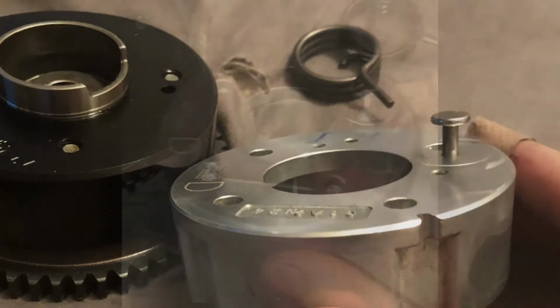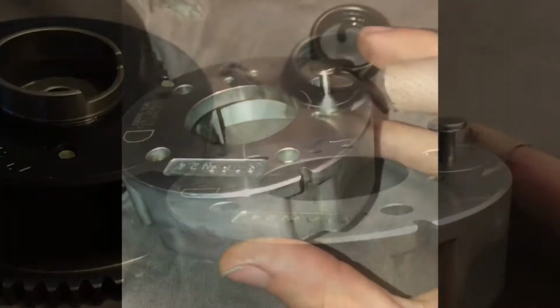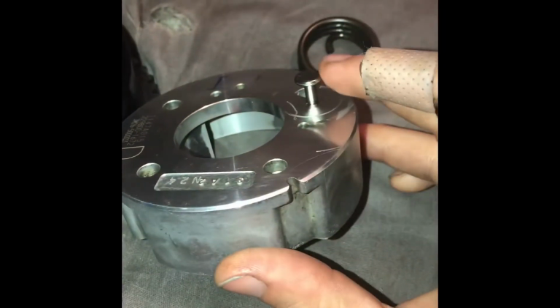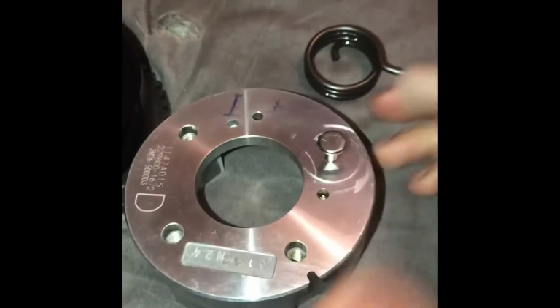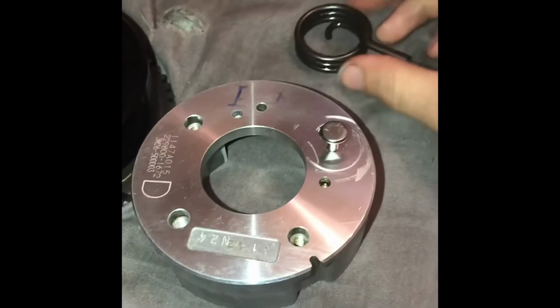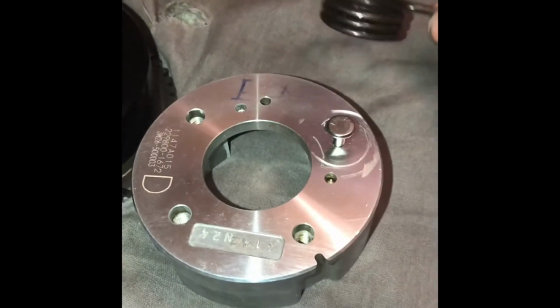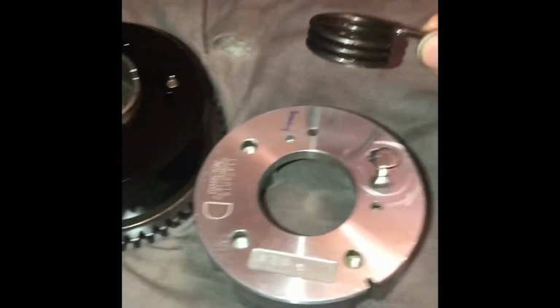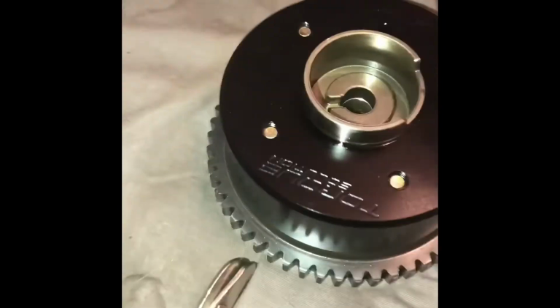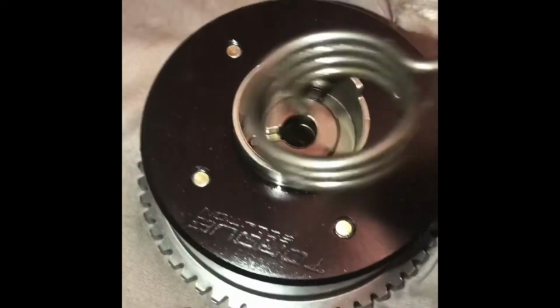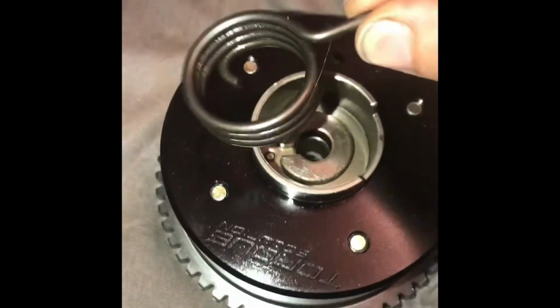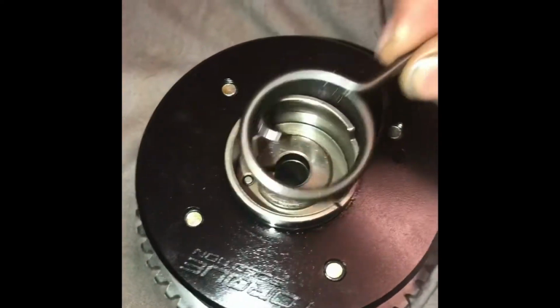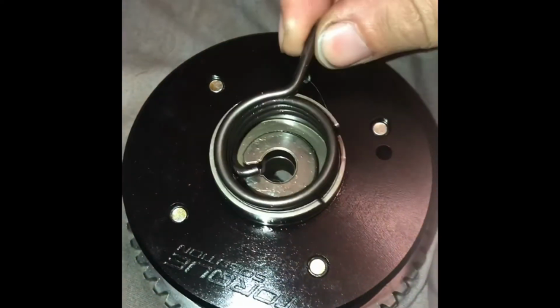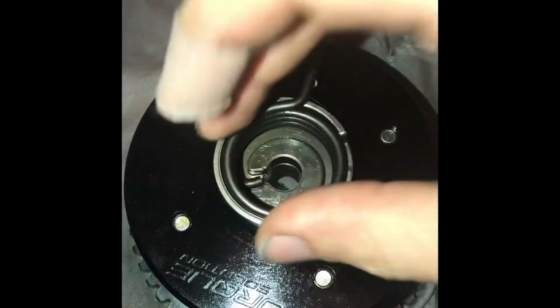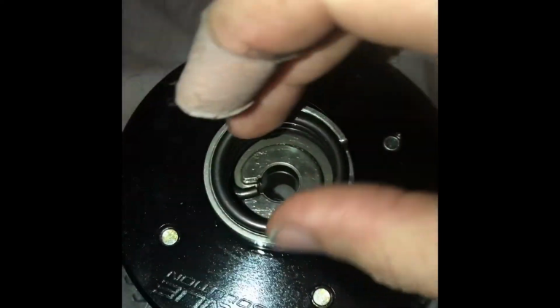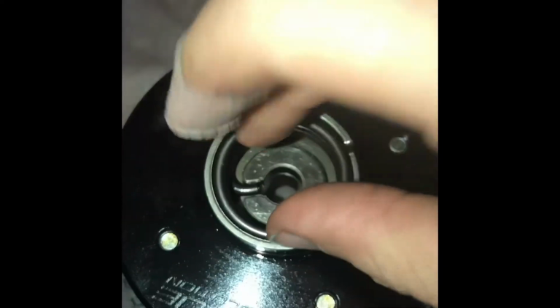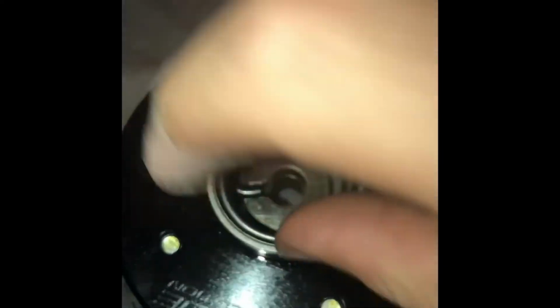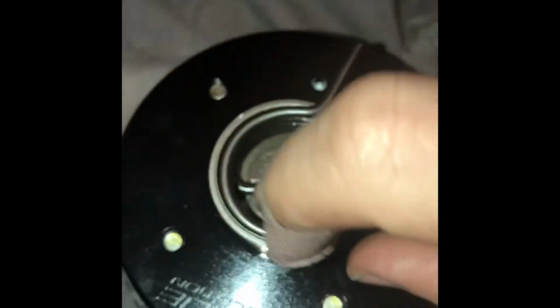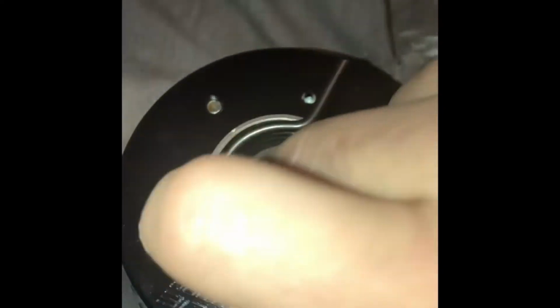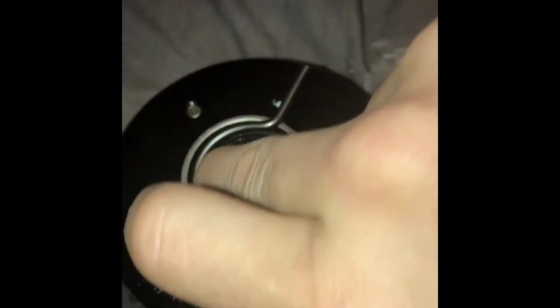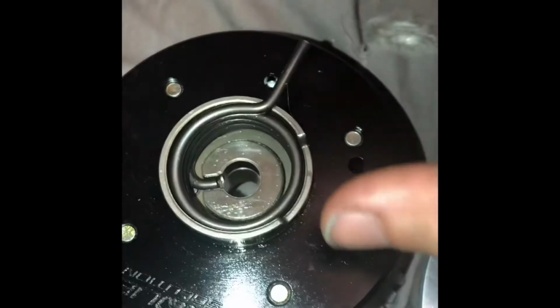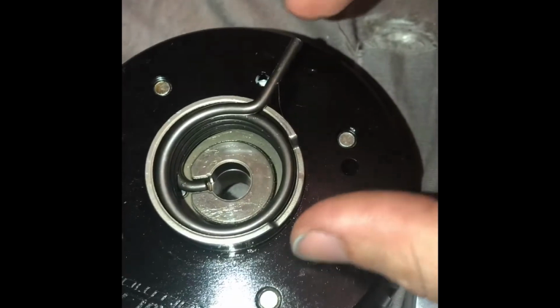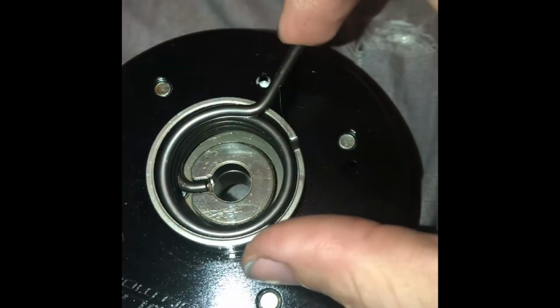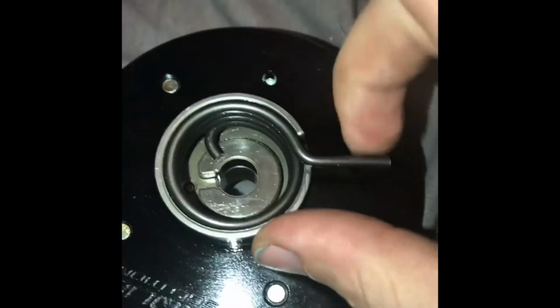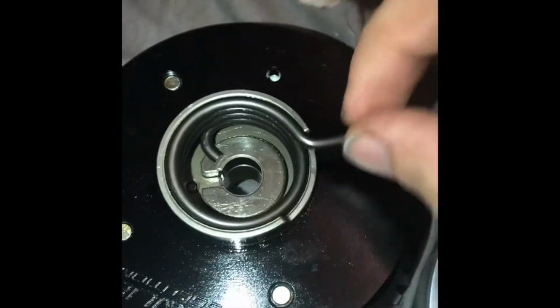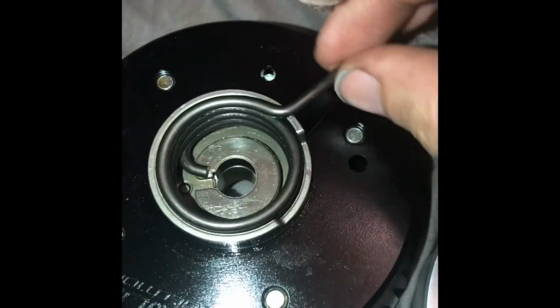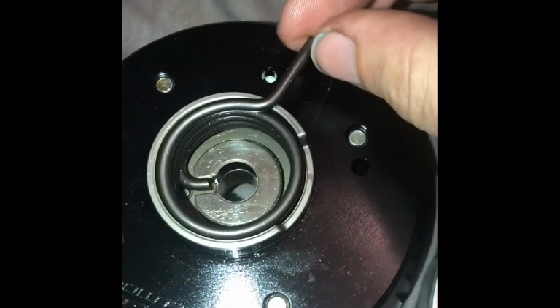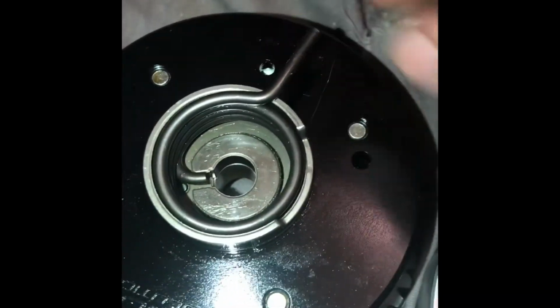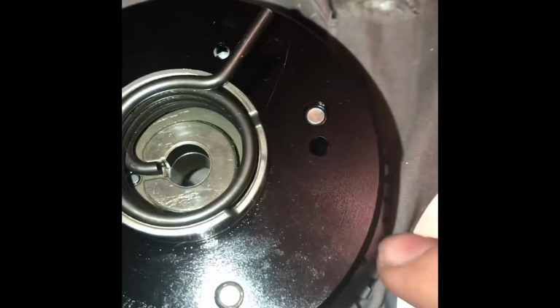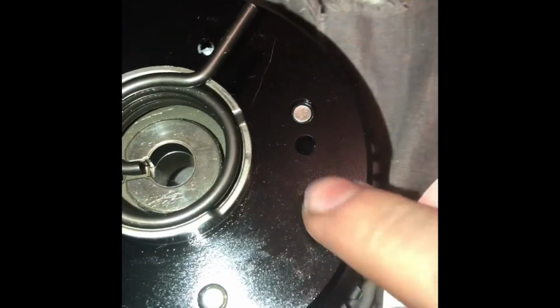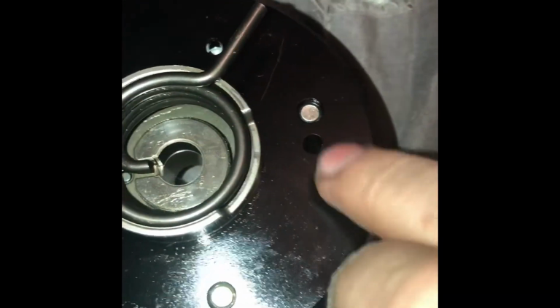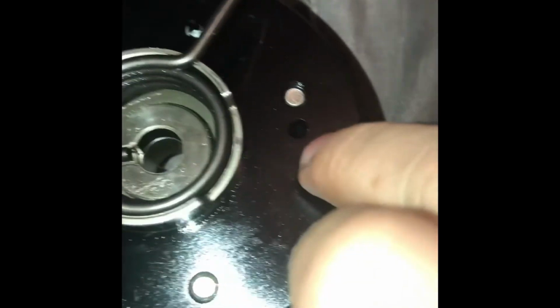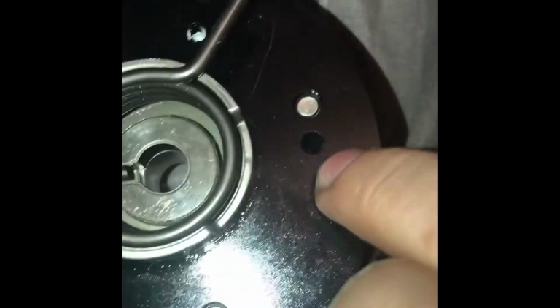This is the stopper I'm talking about. This is a spring — it sits in the center. That little hook goes down there, and then you preload and pull the spring back with it hooked there. There should be a stopper right there.